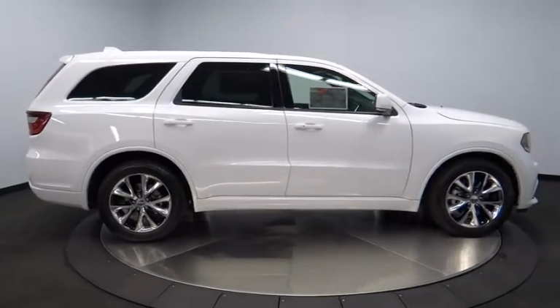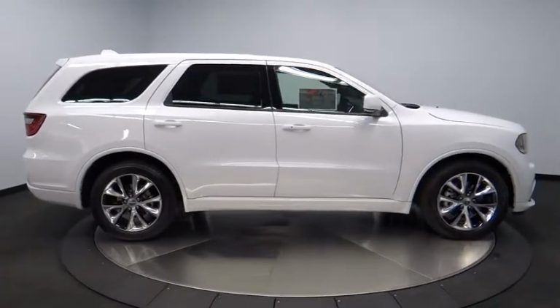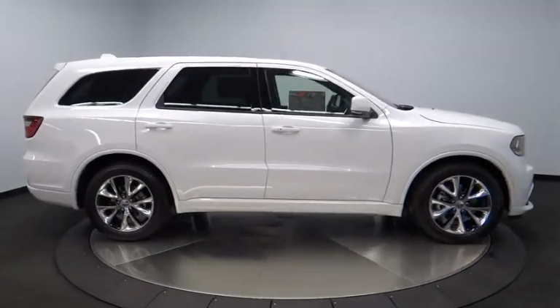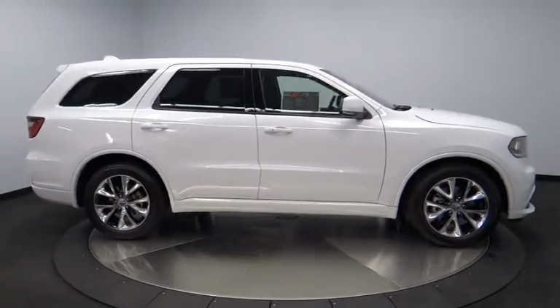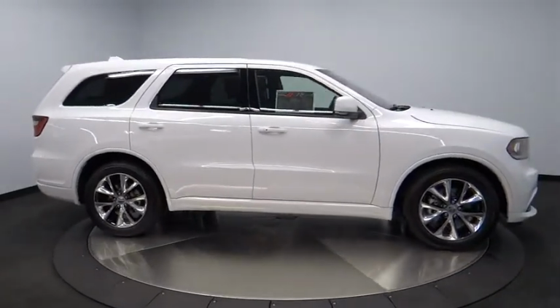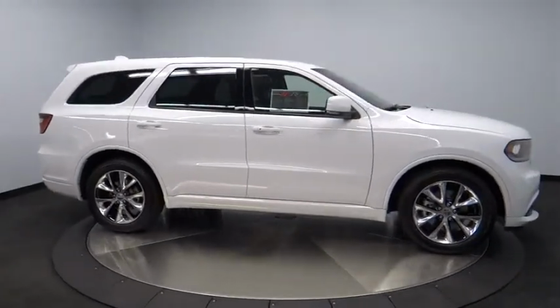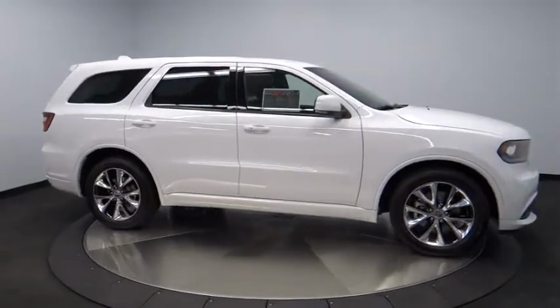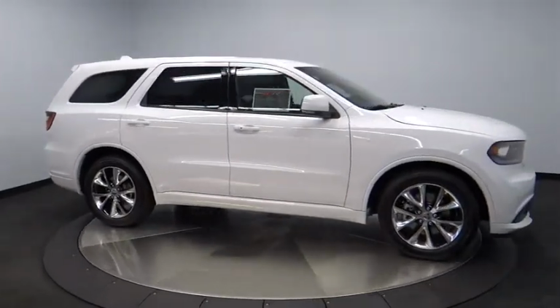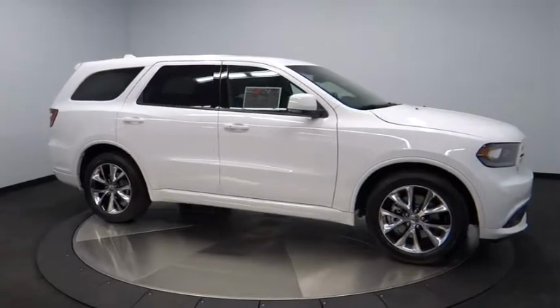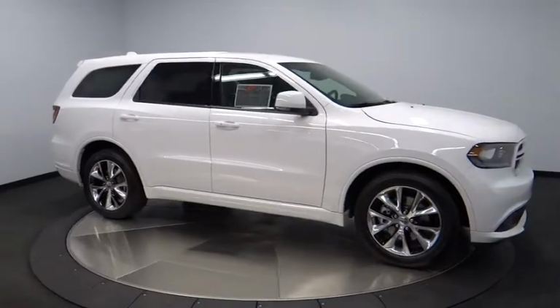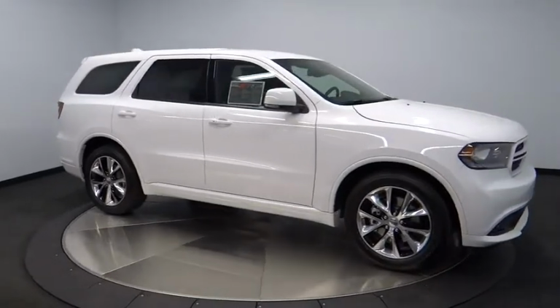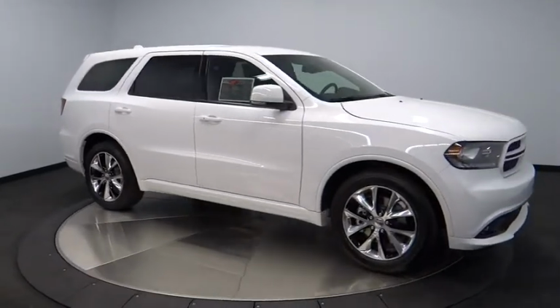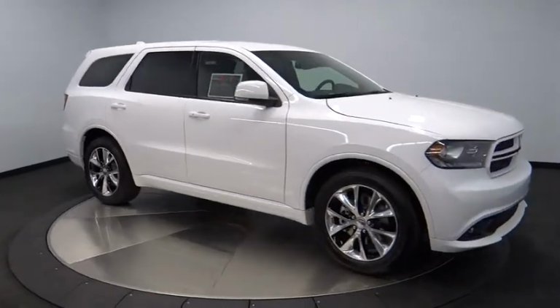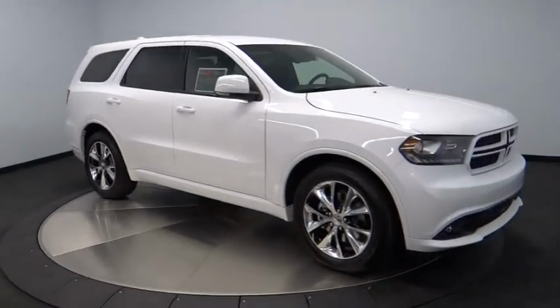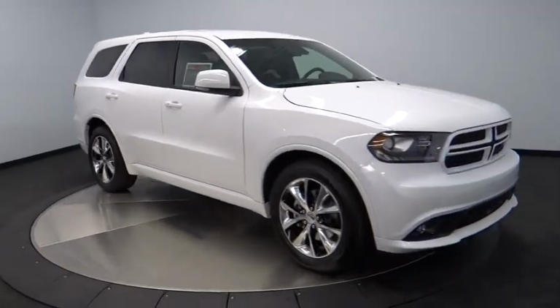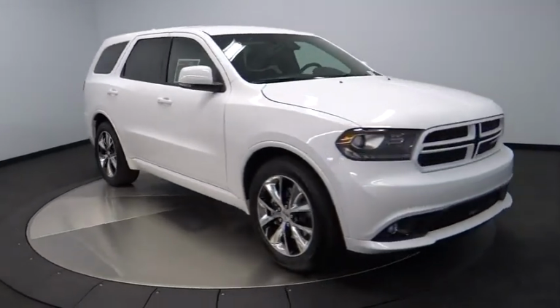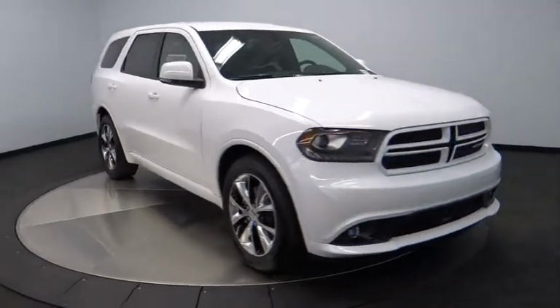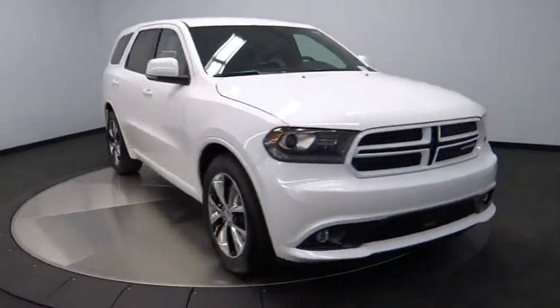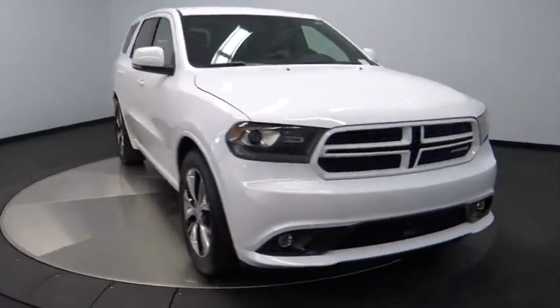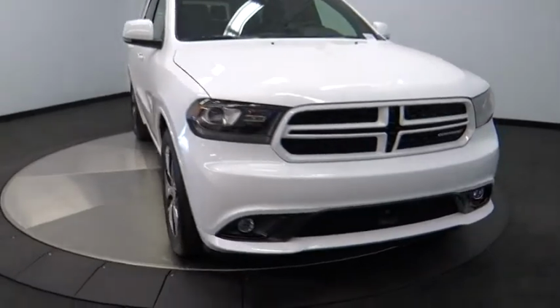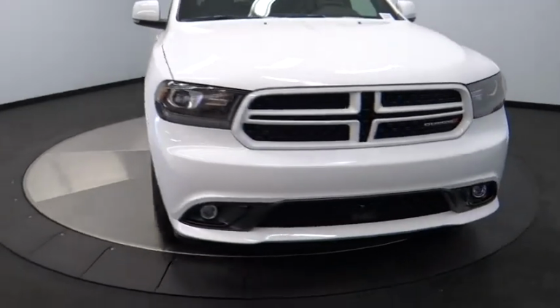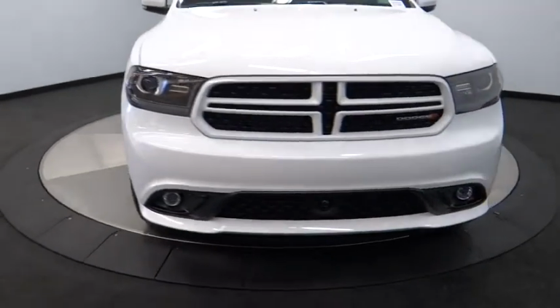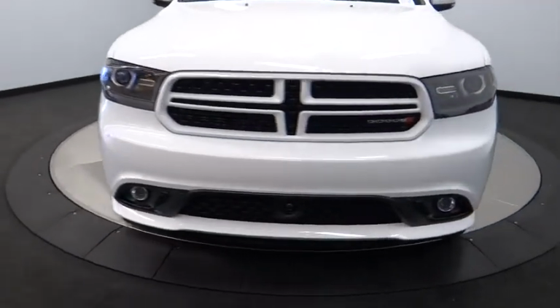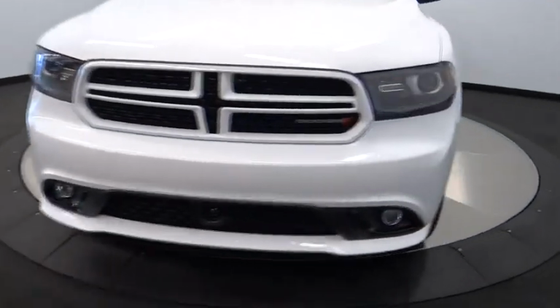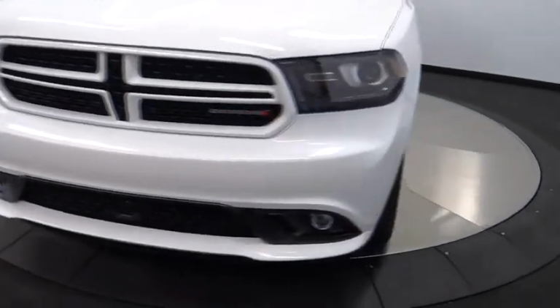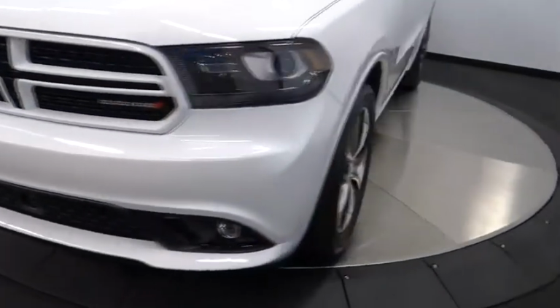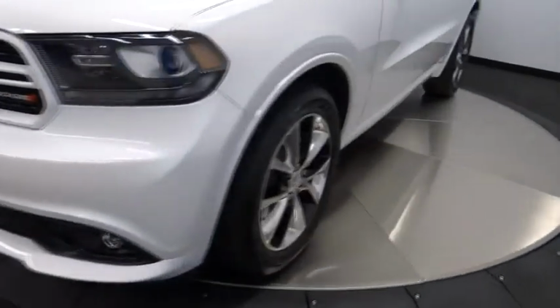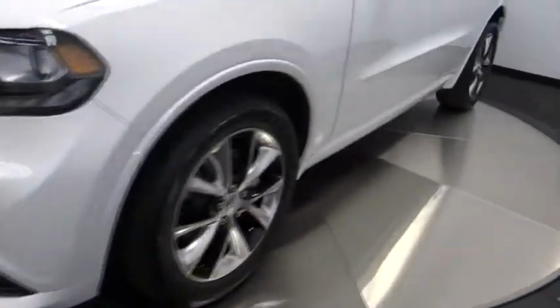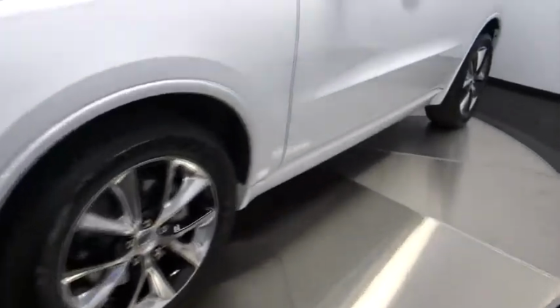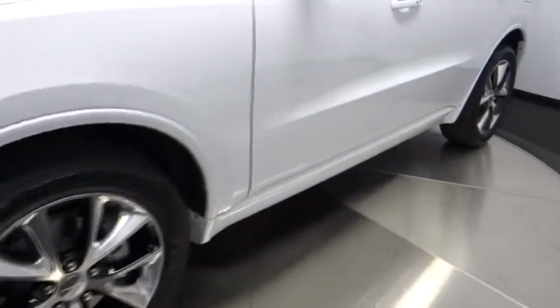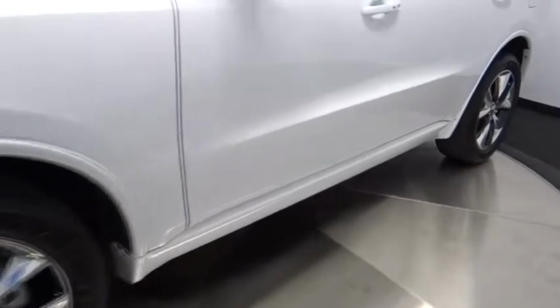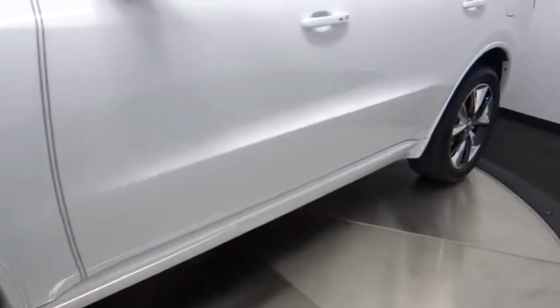Driver airbag, power steering, auto dimming rear view mirror, PPO, cruise control, four-wheel disc brakes, aluminum wheels, keyless start, keyless entry, floor mats, premium sound system, and AM FM stereo radio.